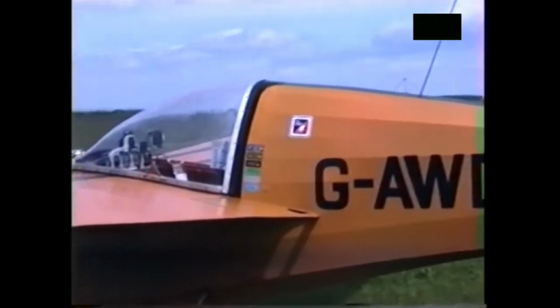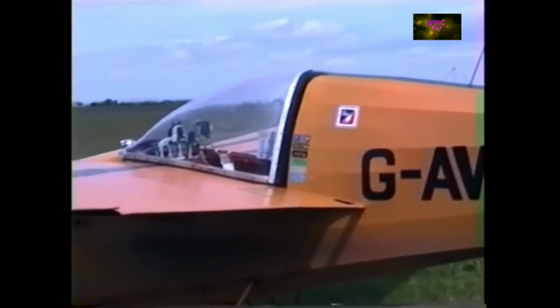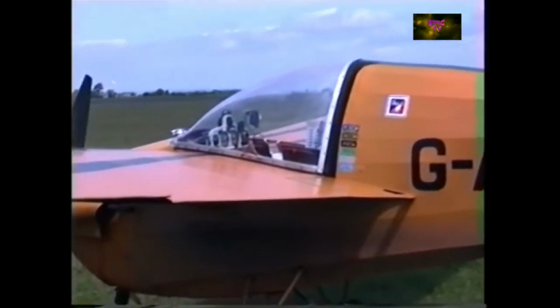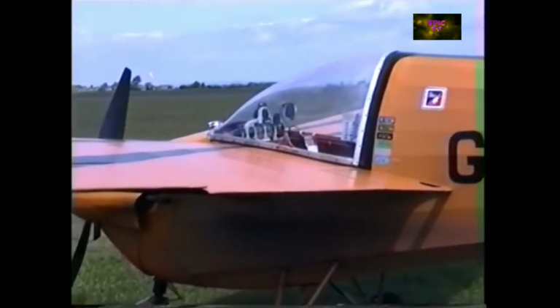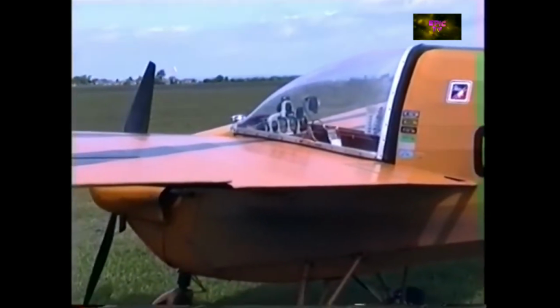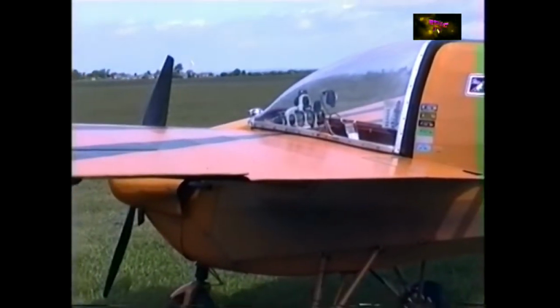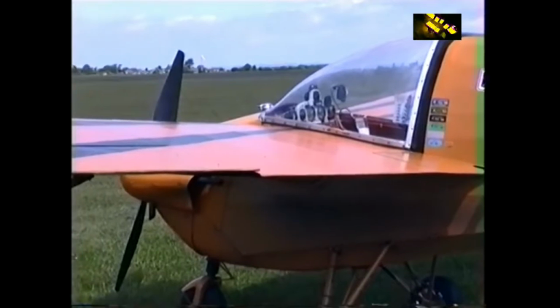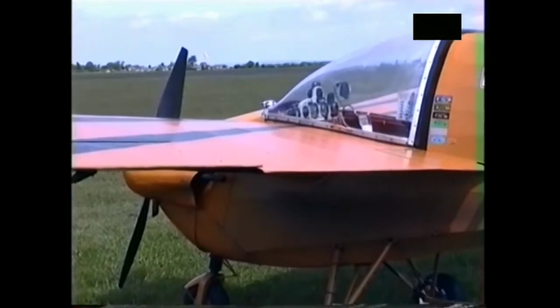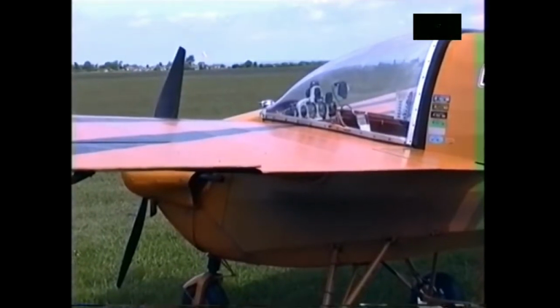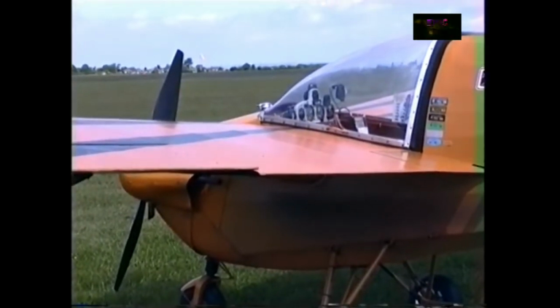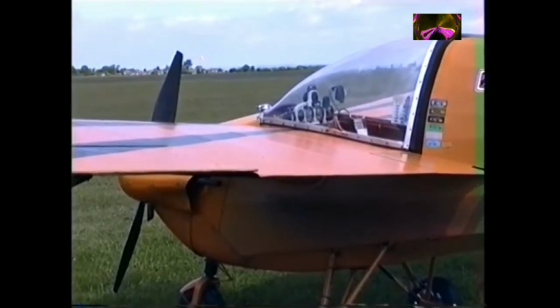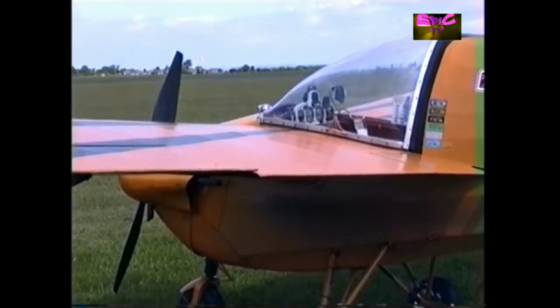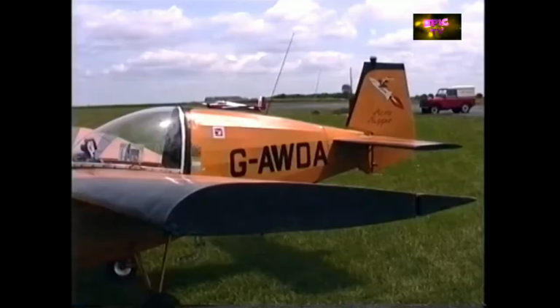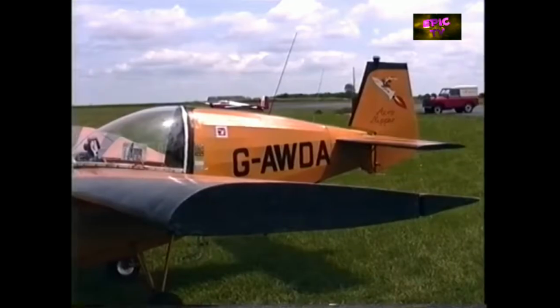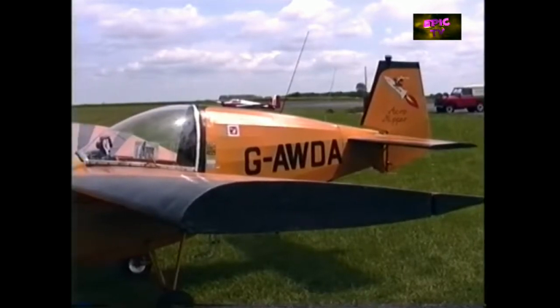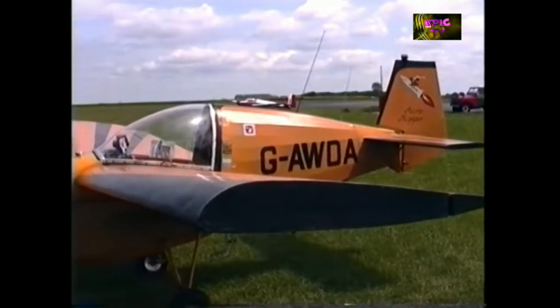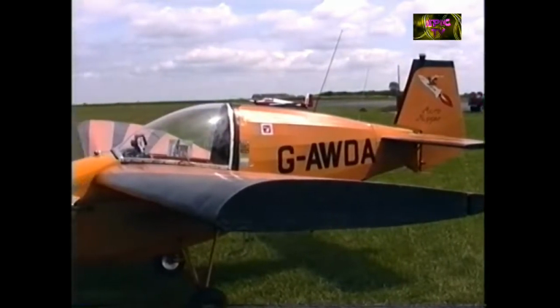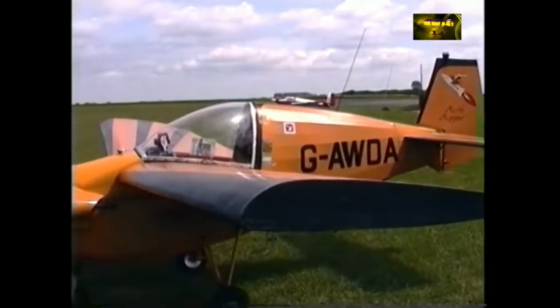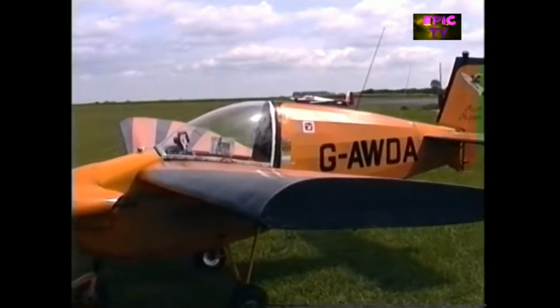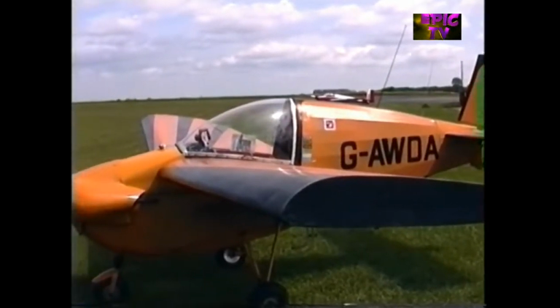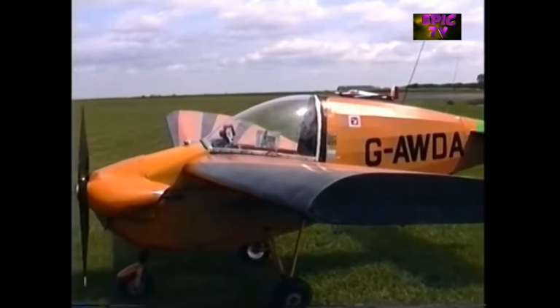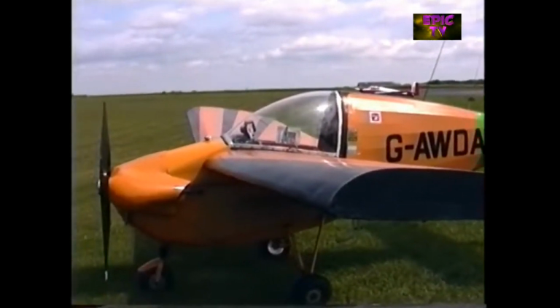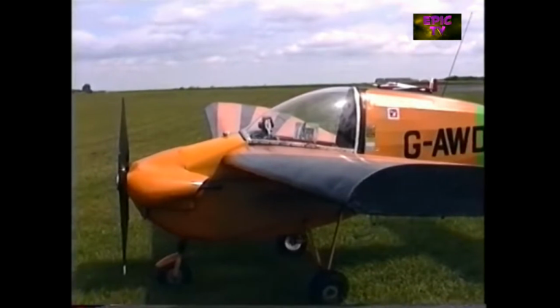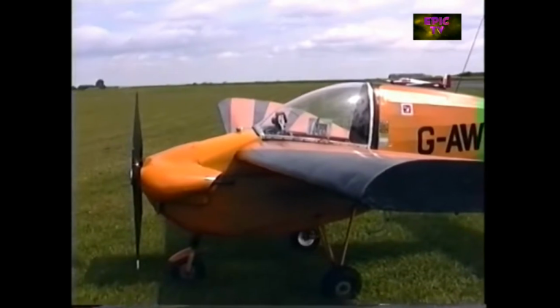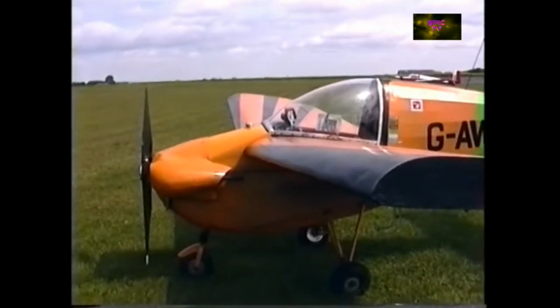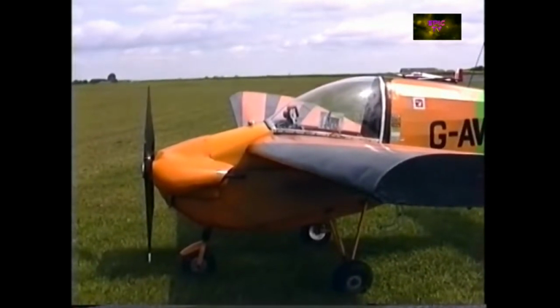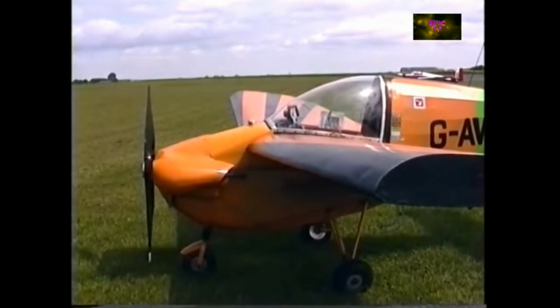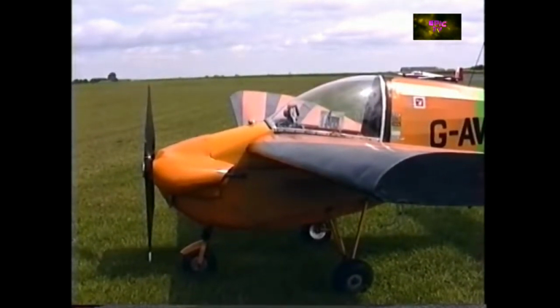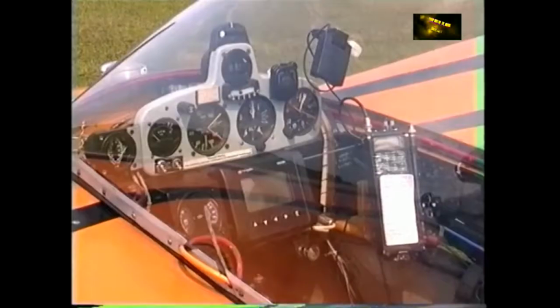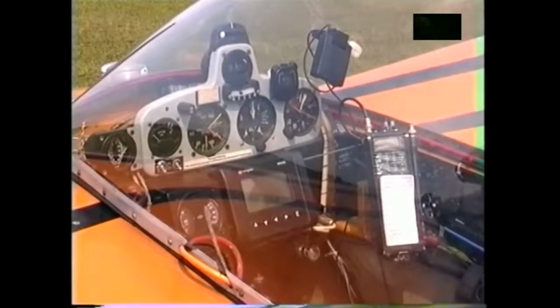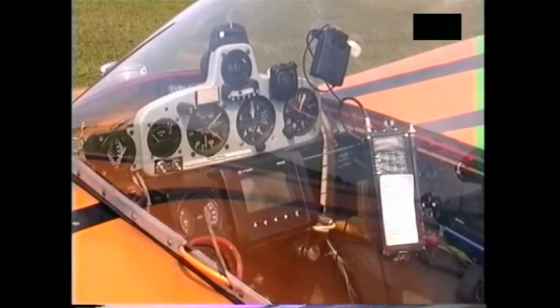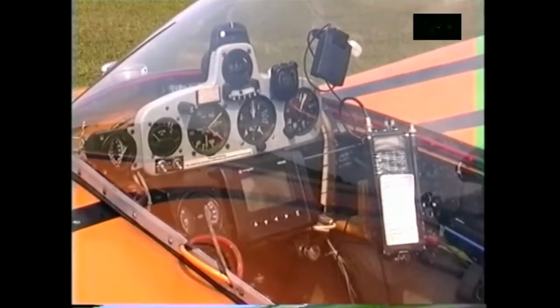I flew it around for one year, and then, although I was doing aerobatics, it was all a bit aimless, so I decided the best way was to enter competitions, which gives you a focal point sort of thing.